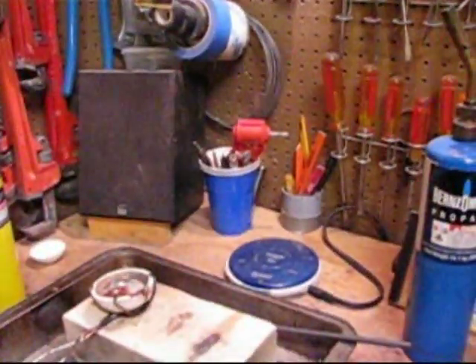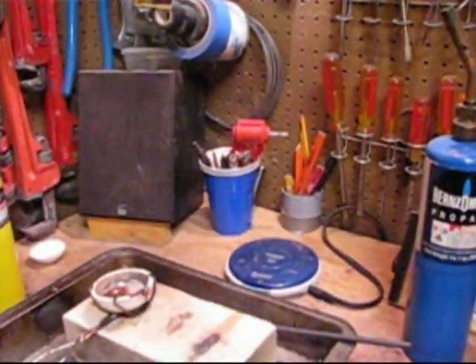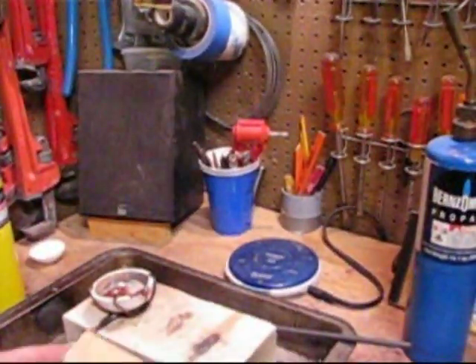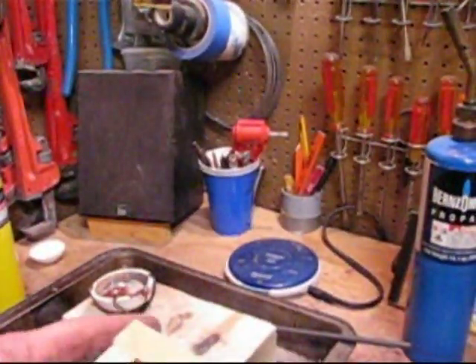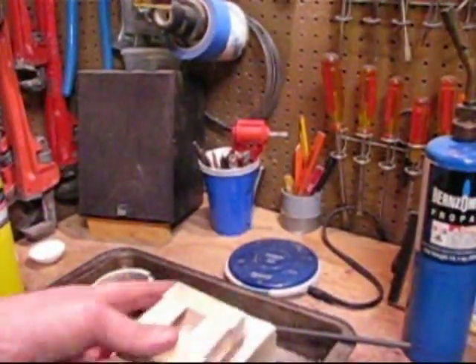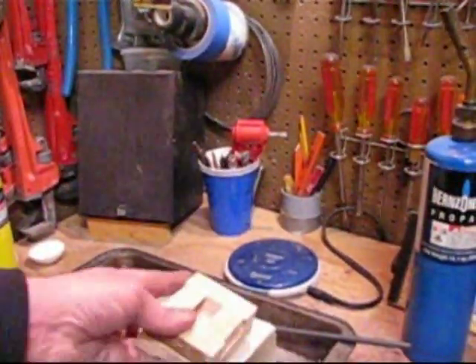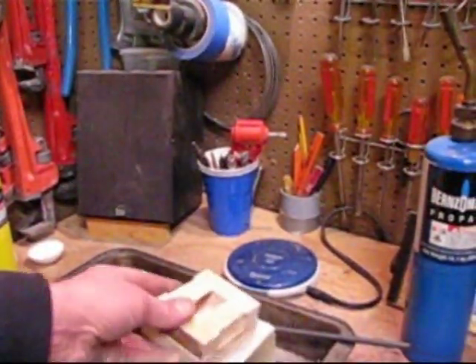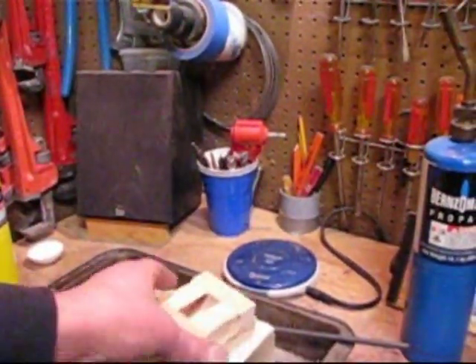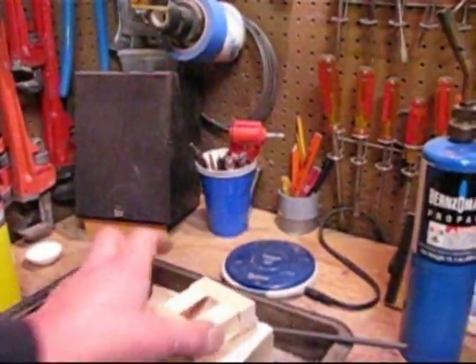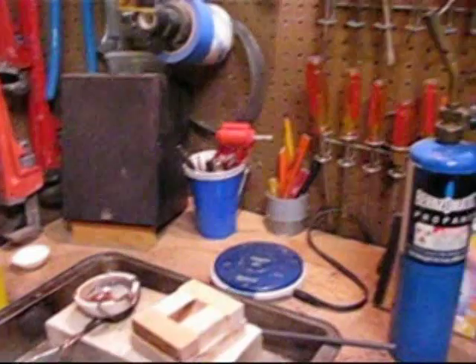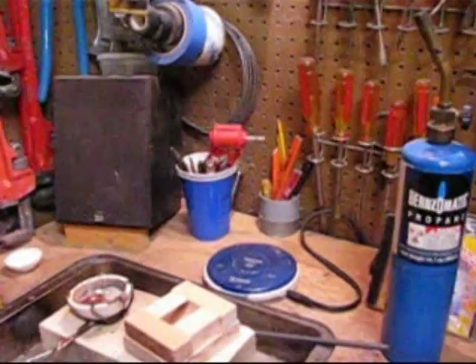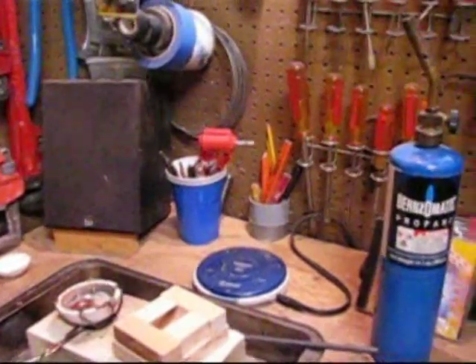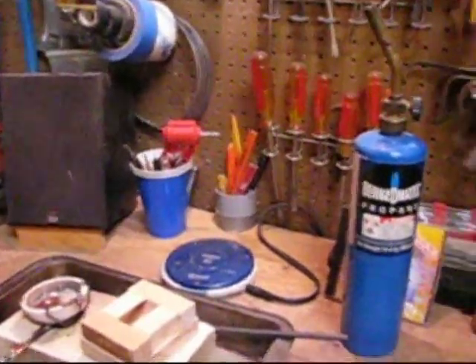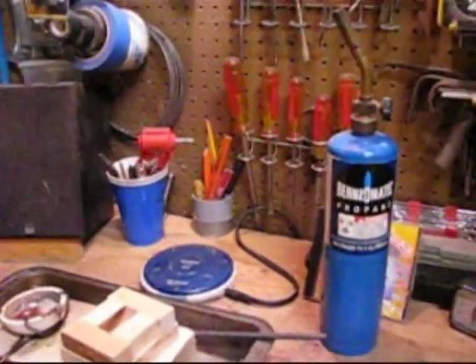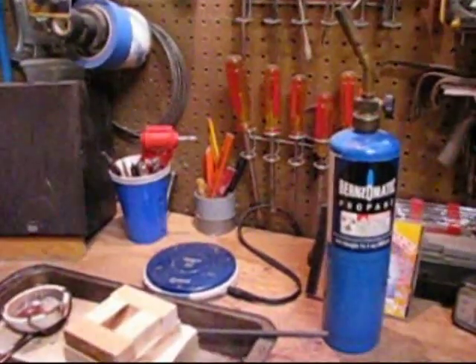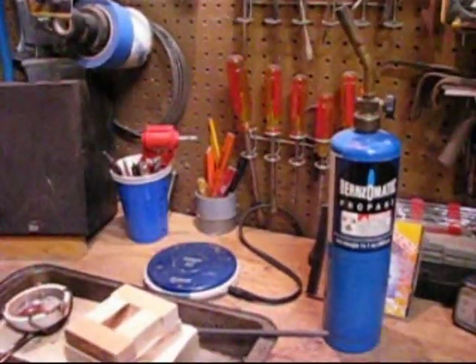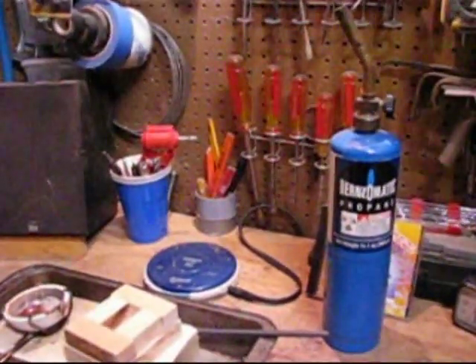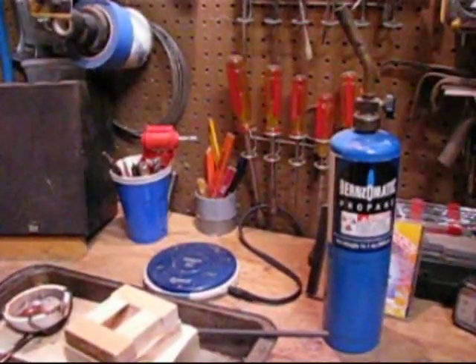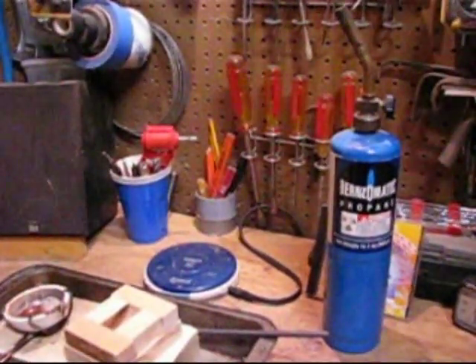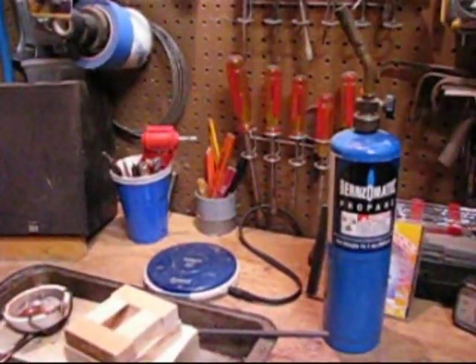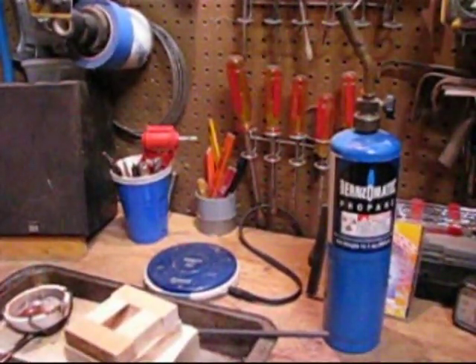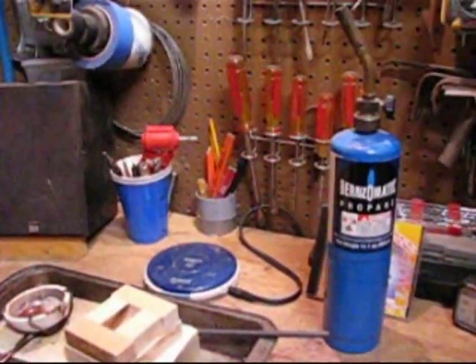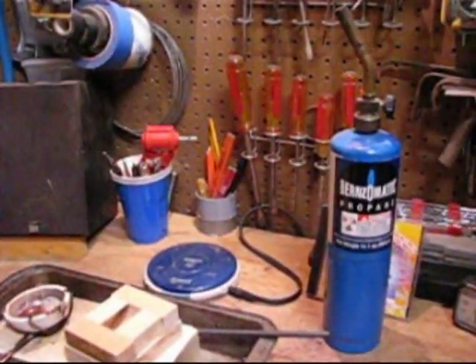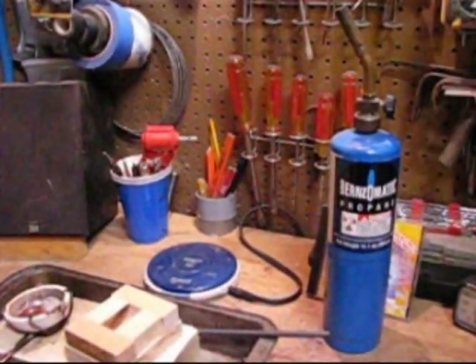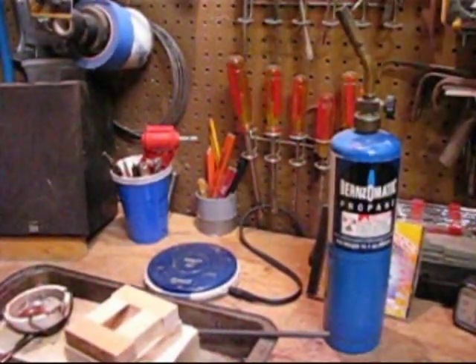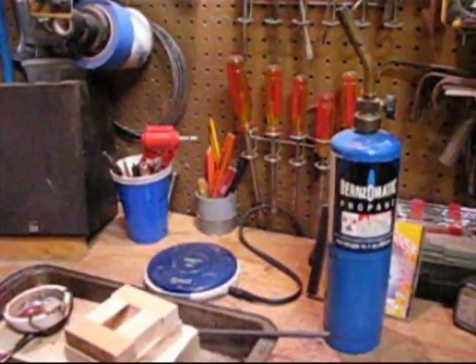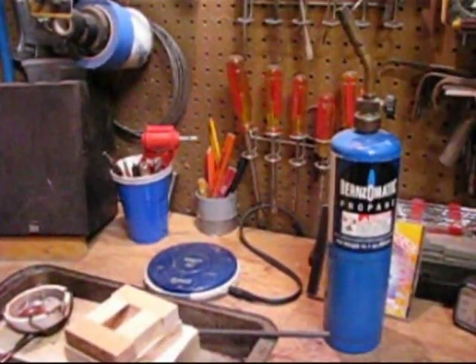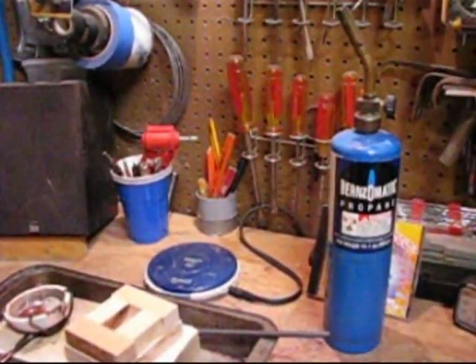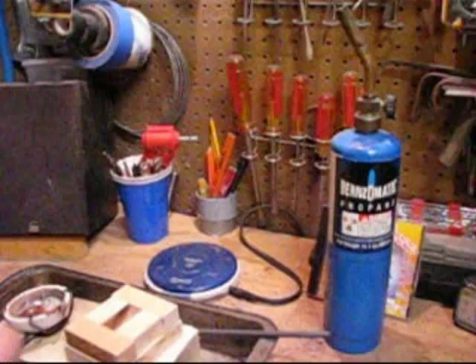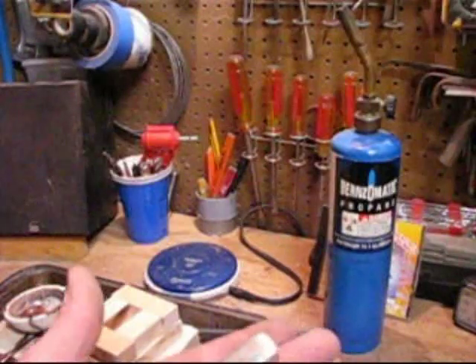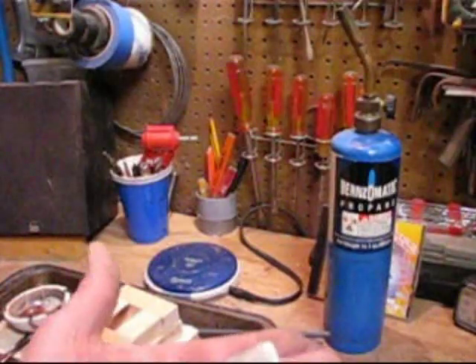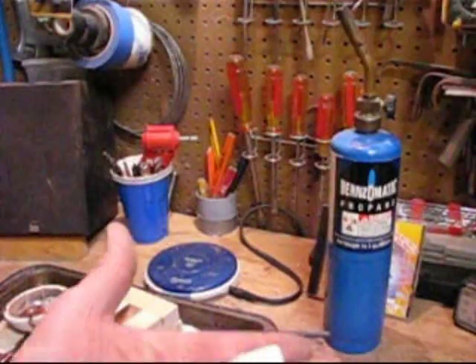I melted silver in the past. I came up with some ingots — a couple came out pretty good, a couple came out crummy.